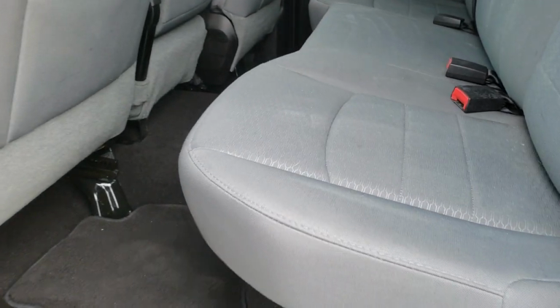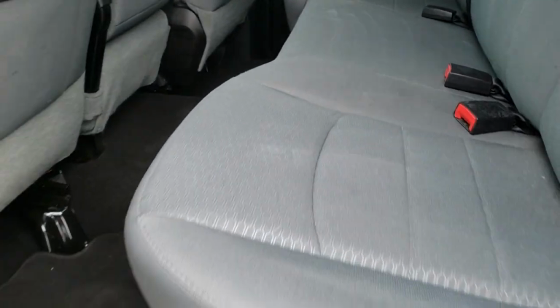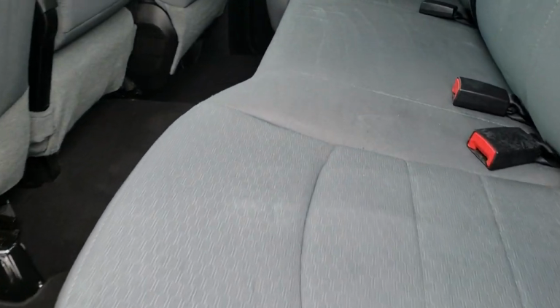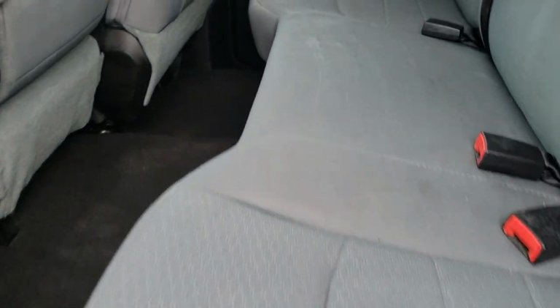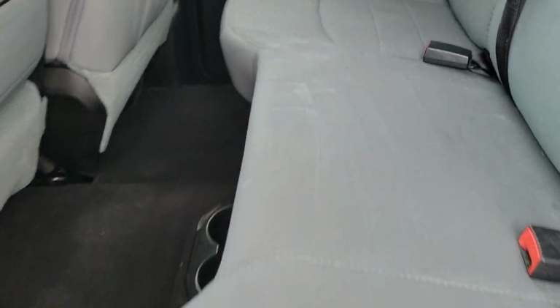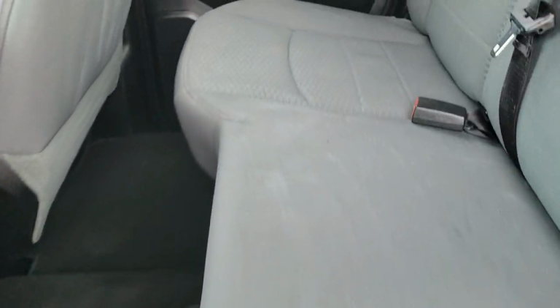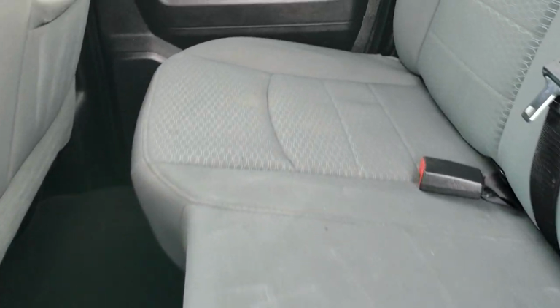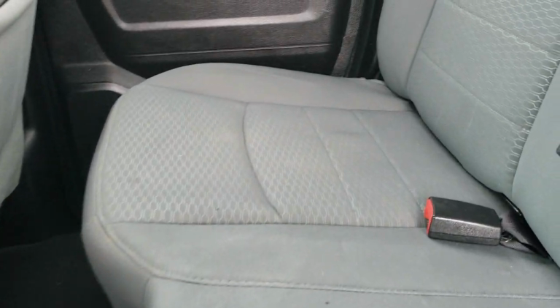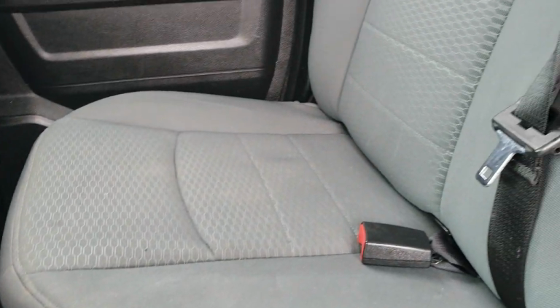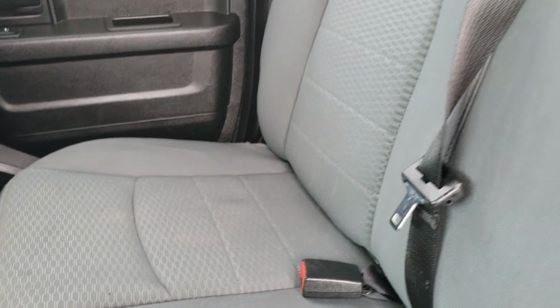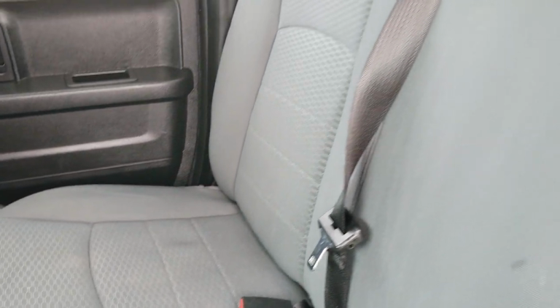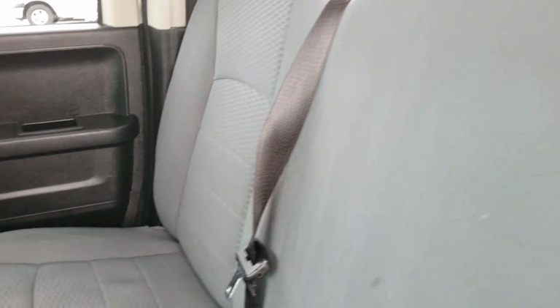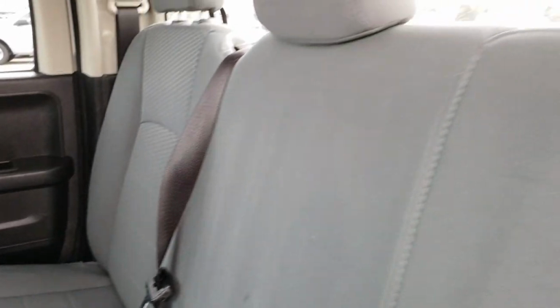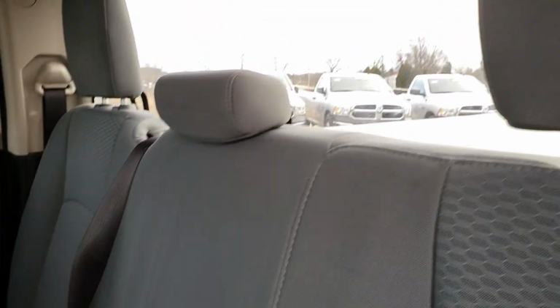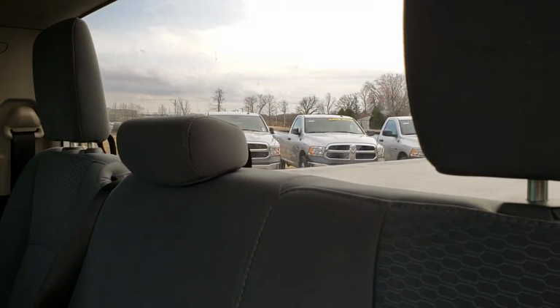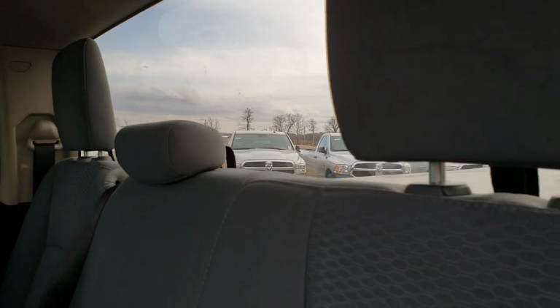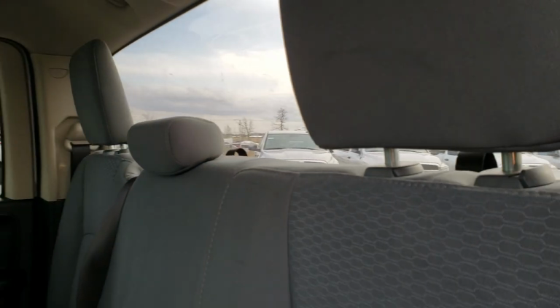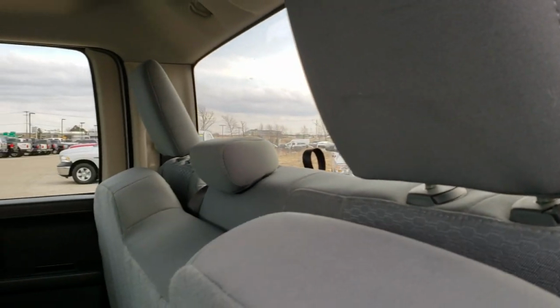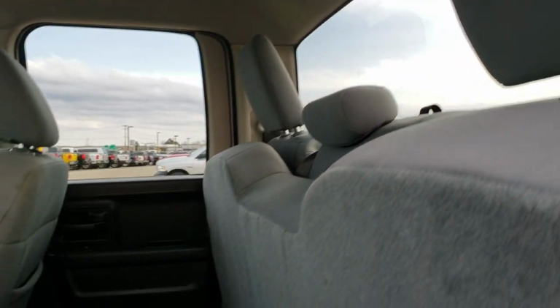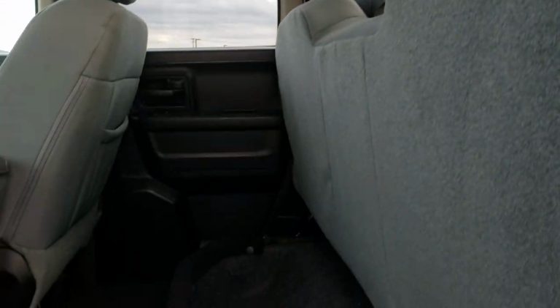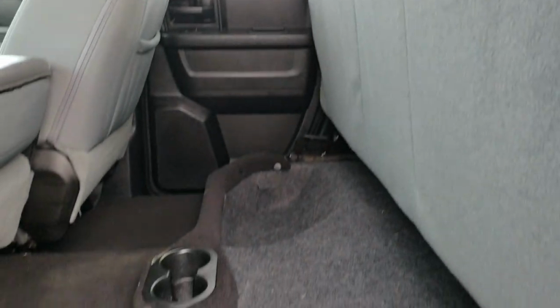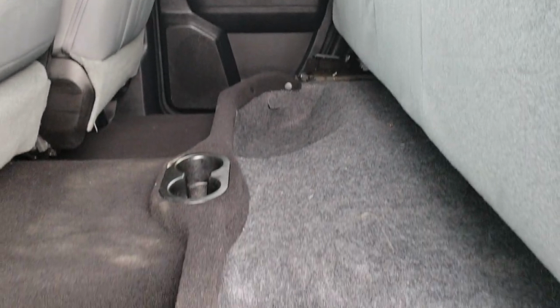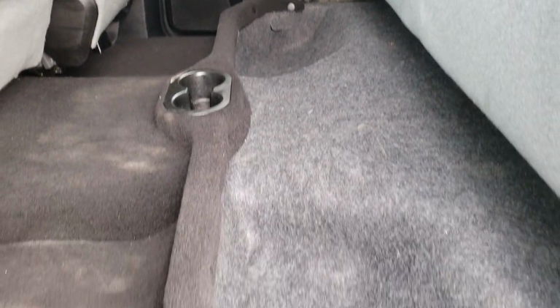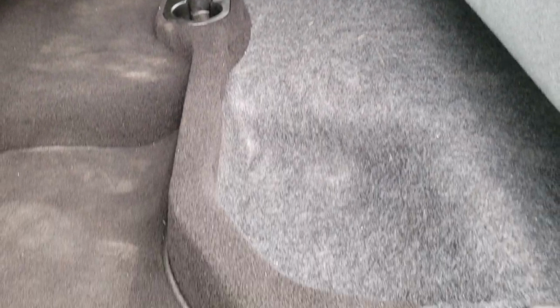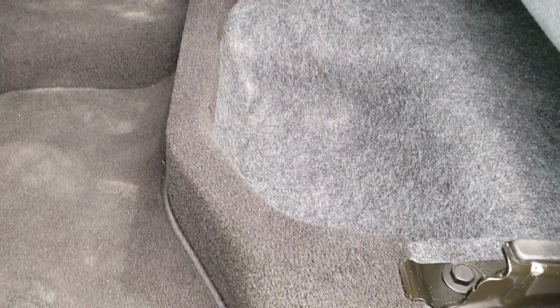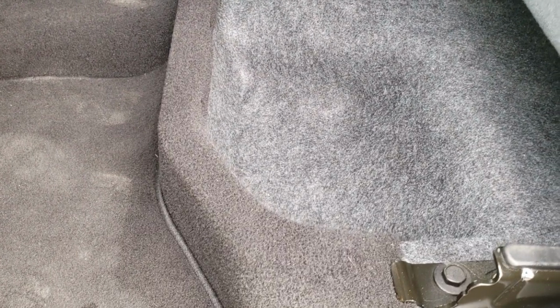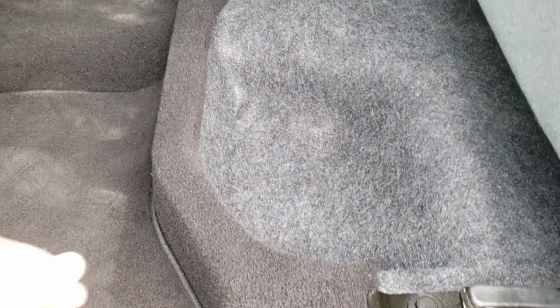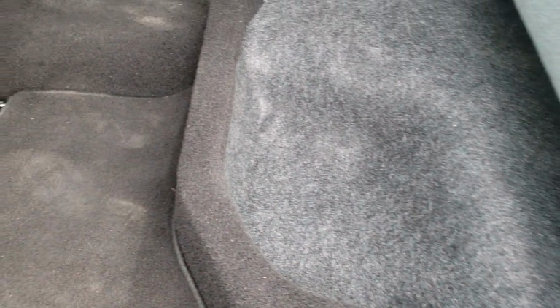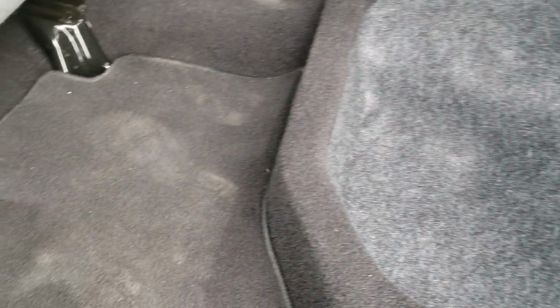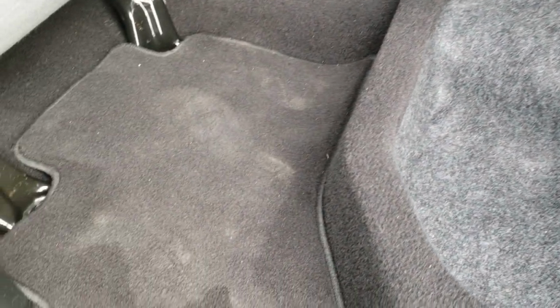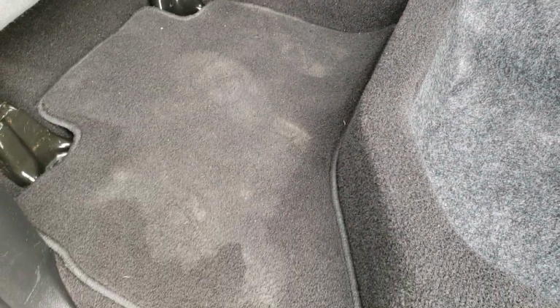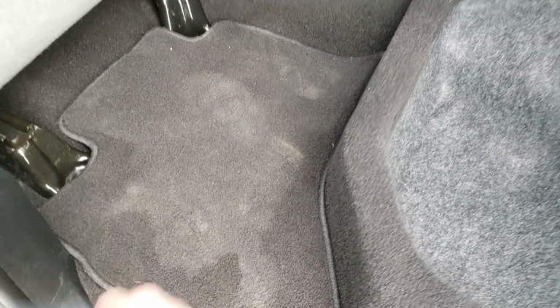The back seats are just as nice as the front seats — no rips or tears back here. It does have the LATCH child safety system and a fixed glass rear window. These seats do fold up and there is ample storage underneath. Factory floor mats in the back as well.